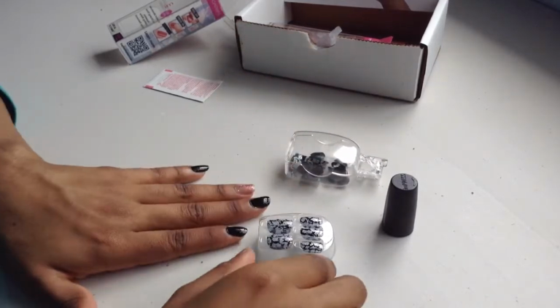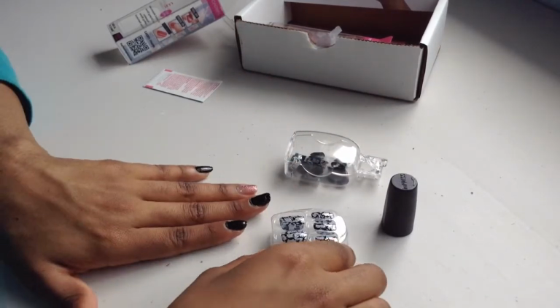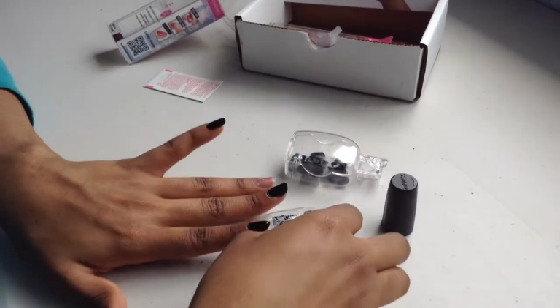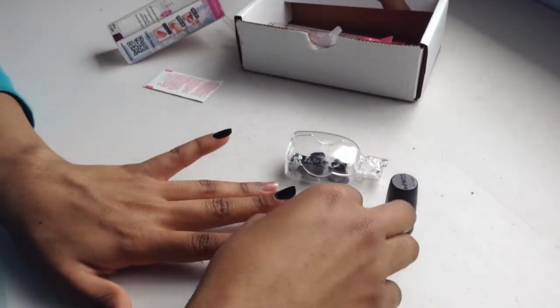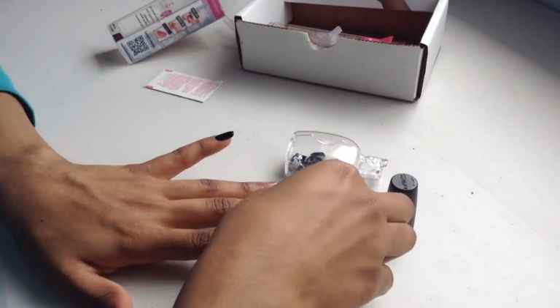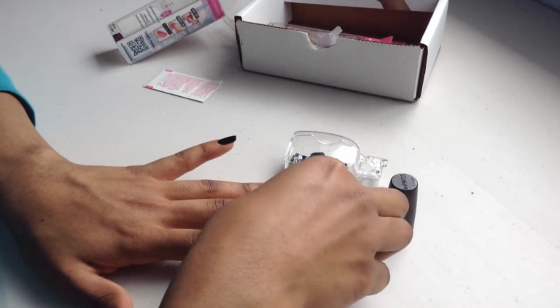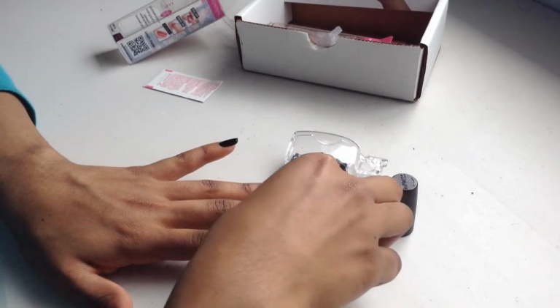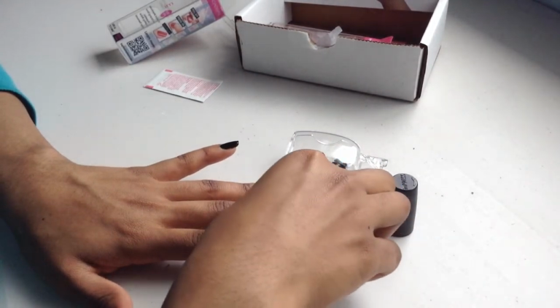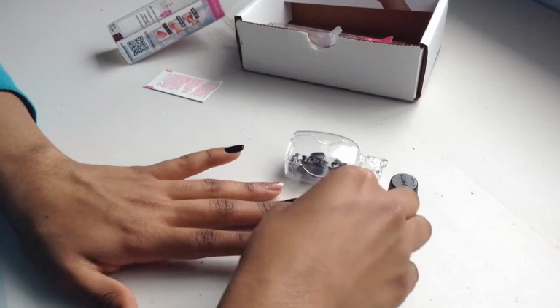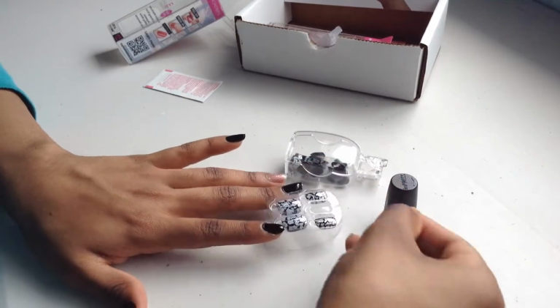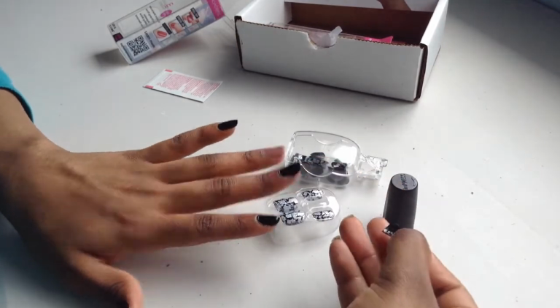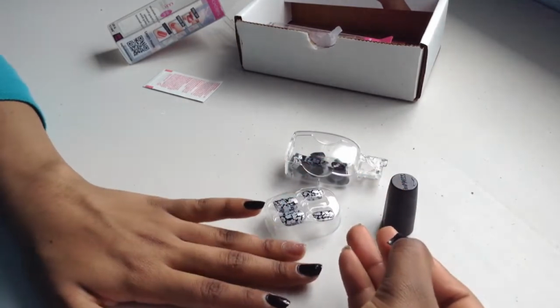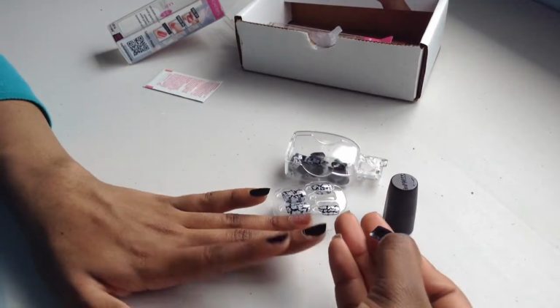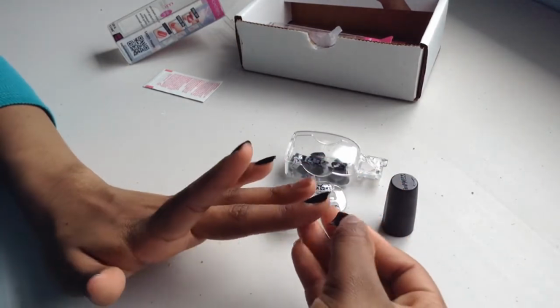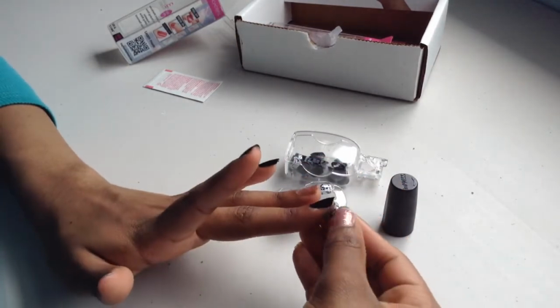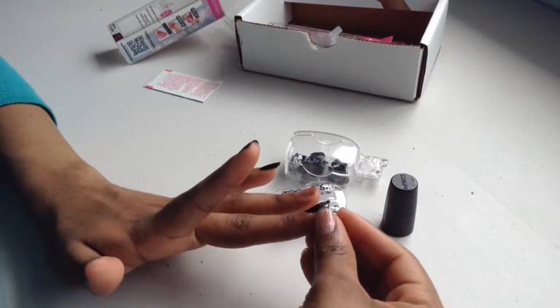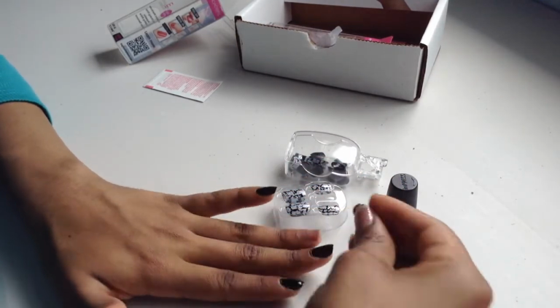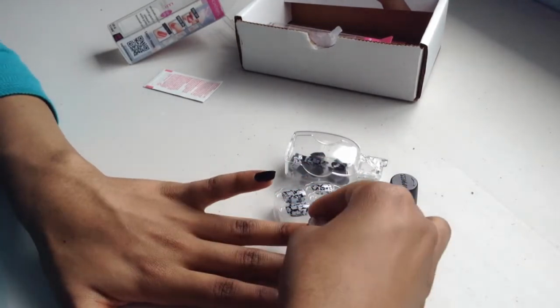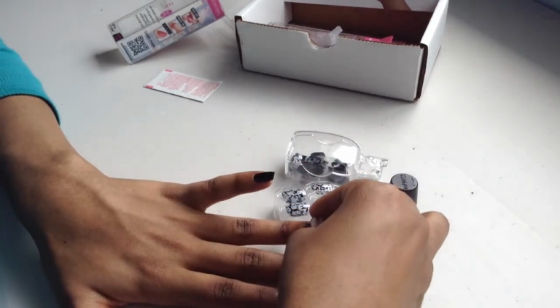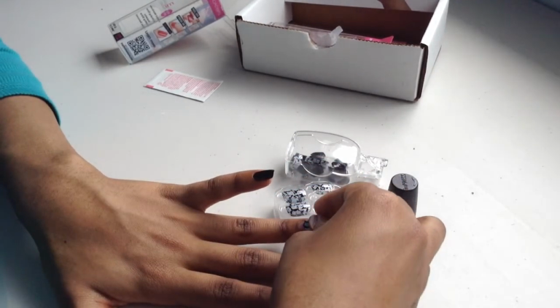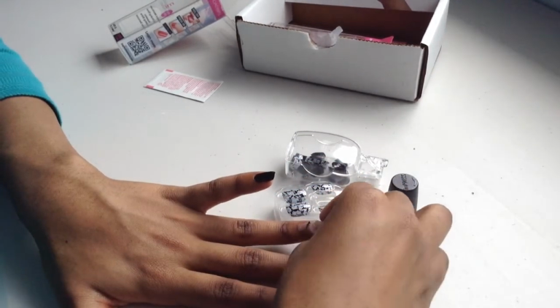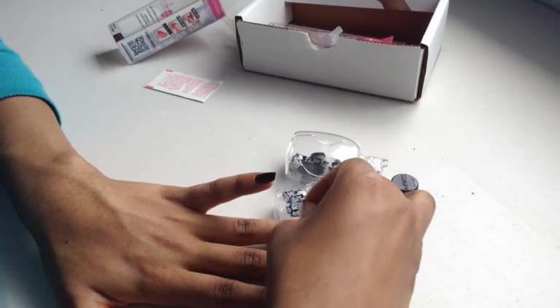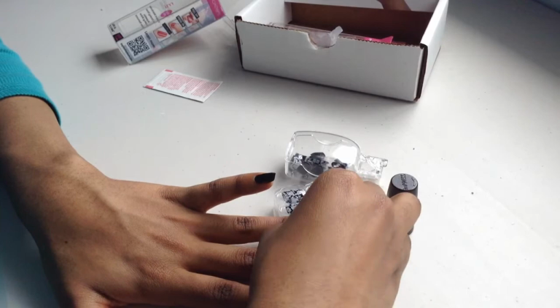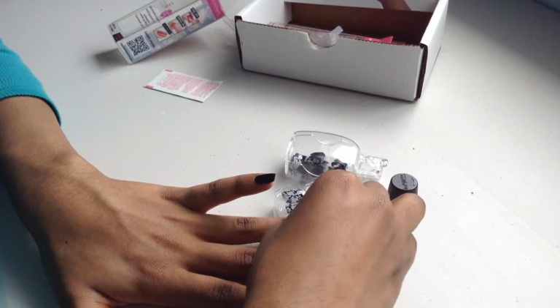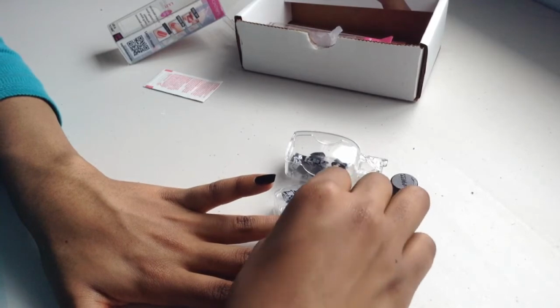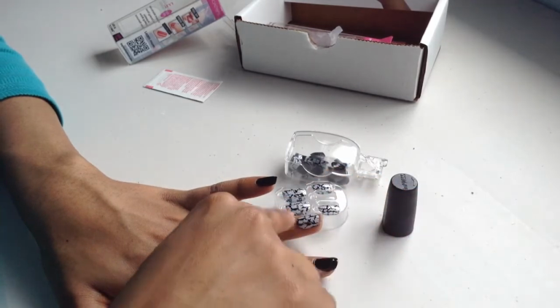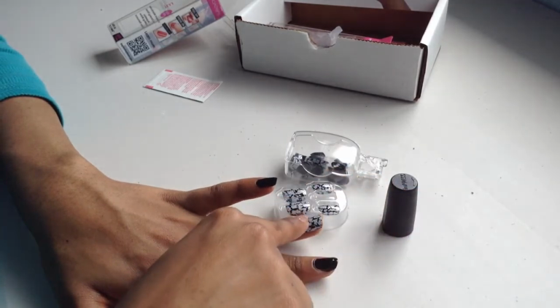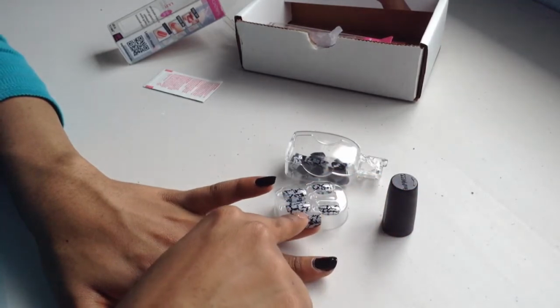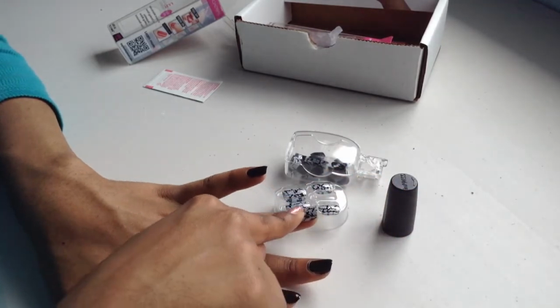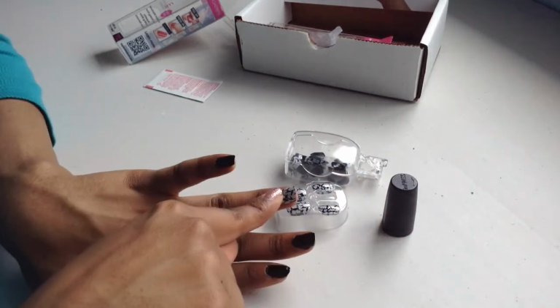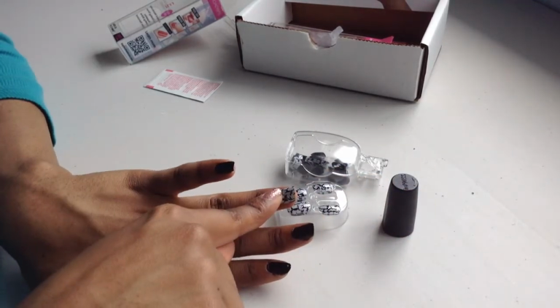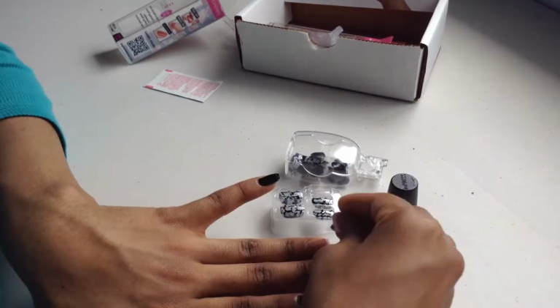Right now I'm going to be choosing which nail will fit on my statement finger. My nail beds are a little small, so sometimes finding the right one to match takes some time.